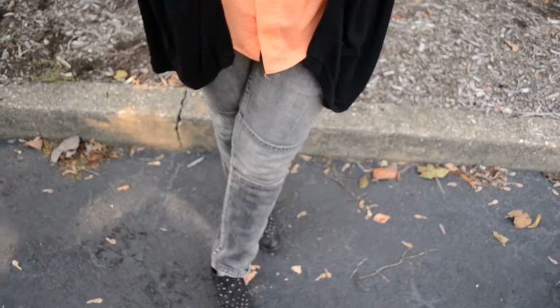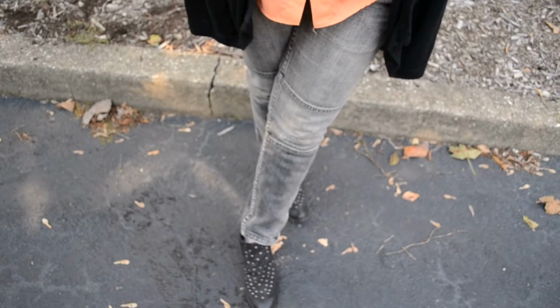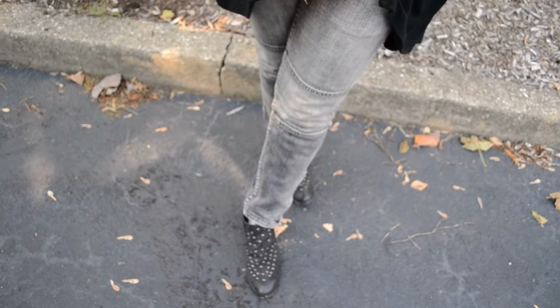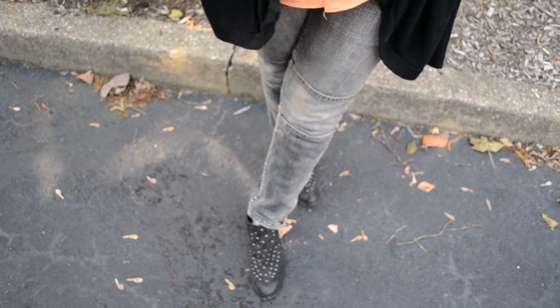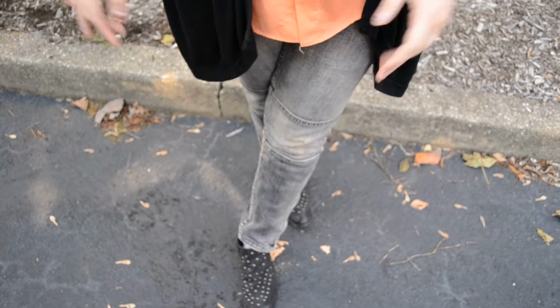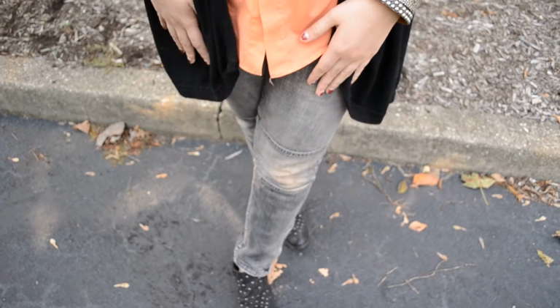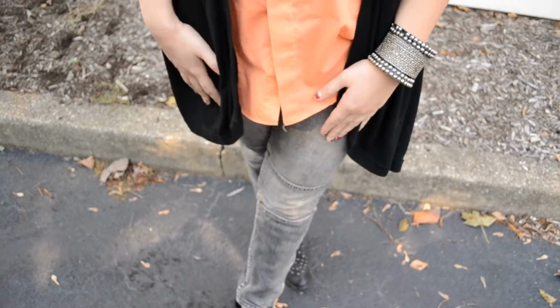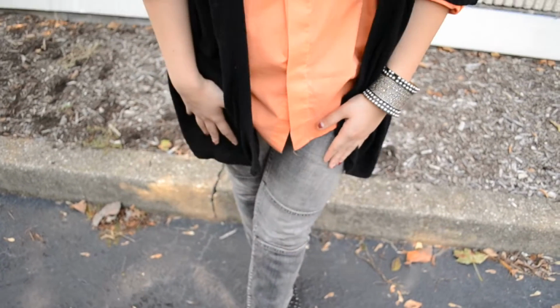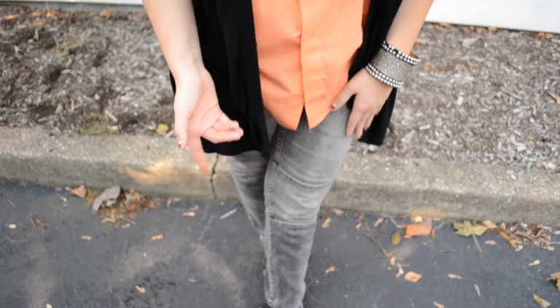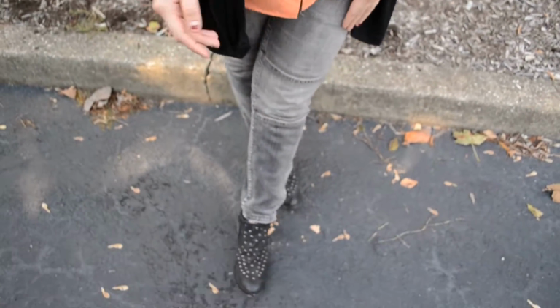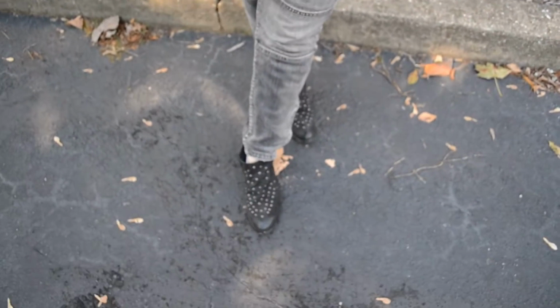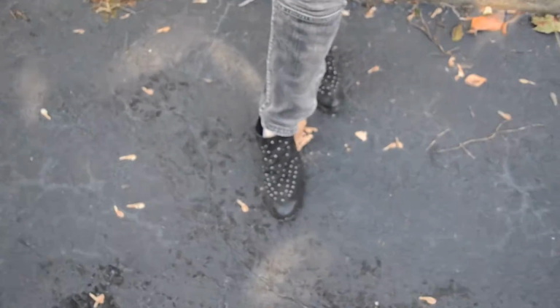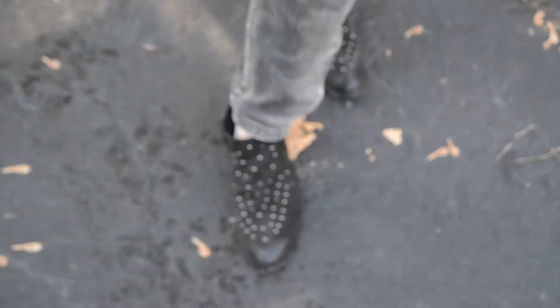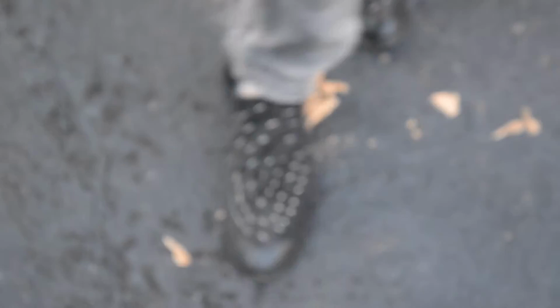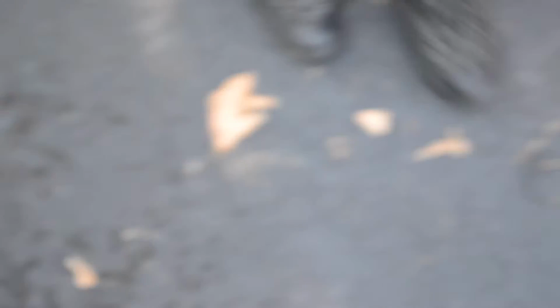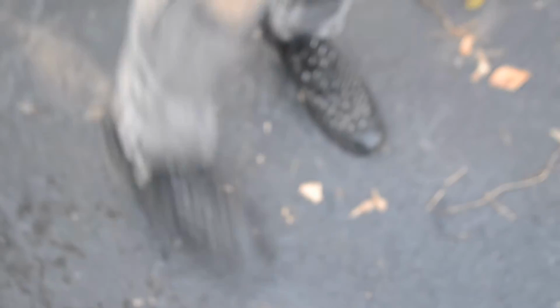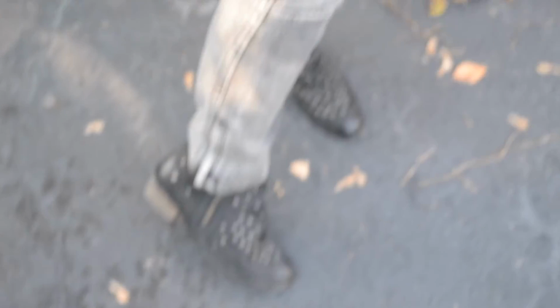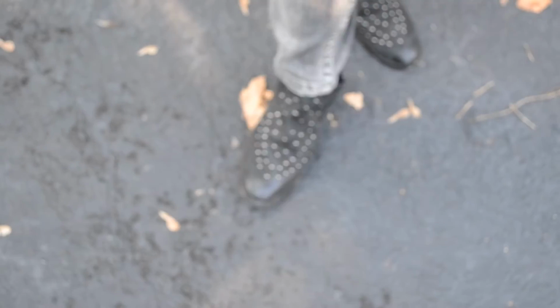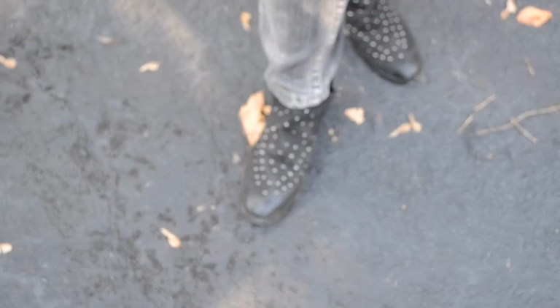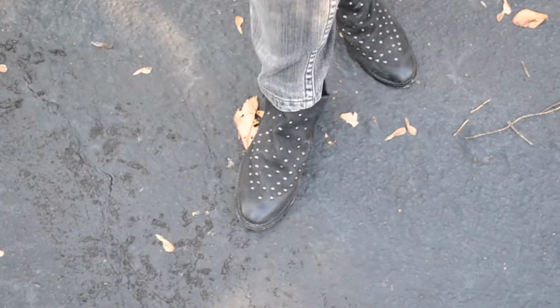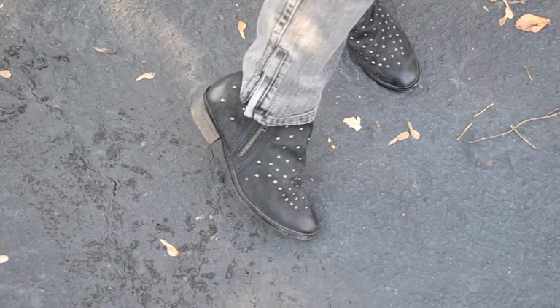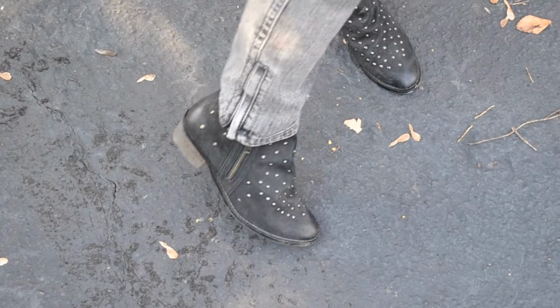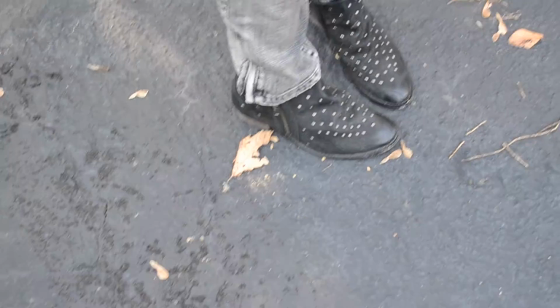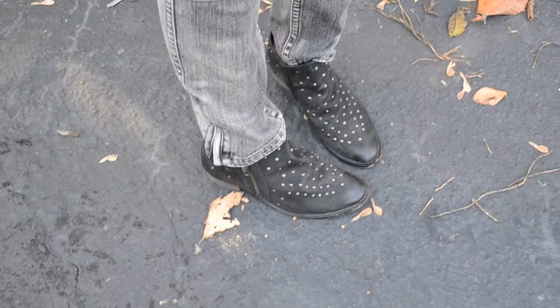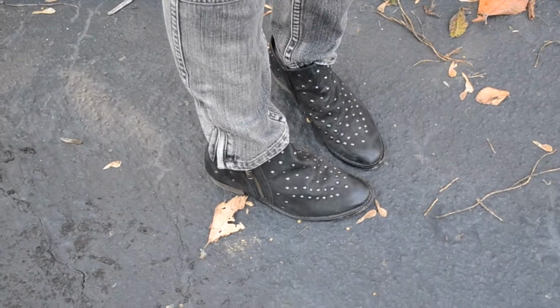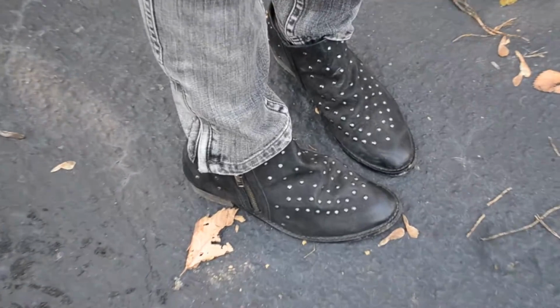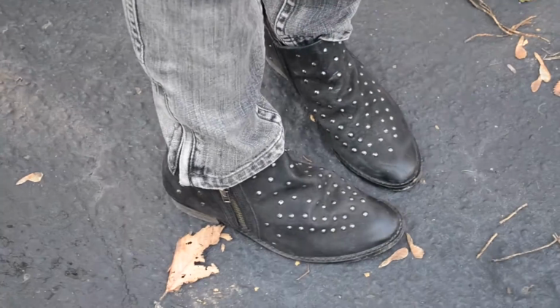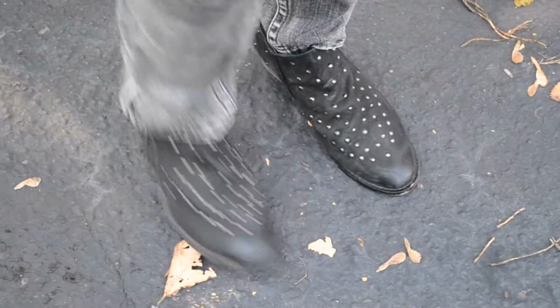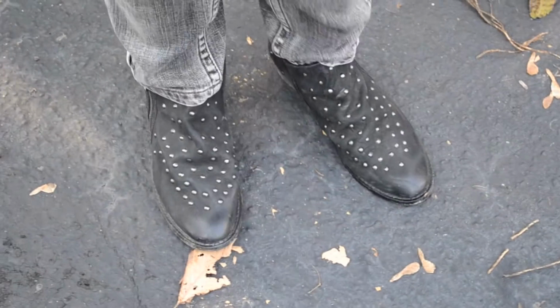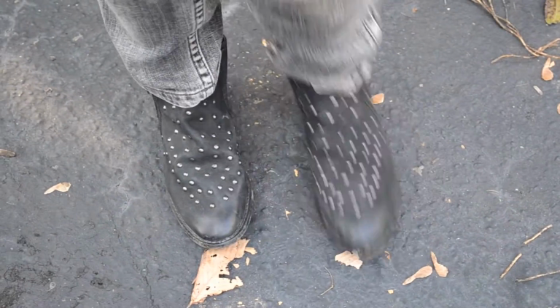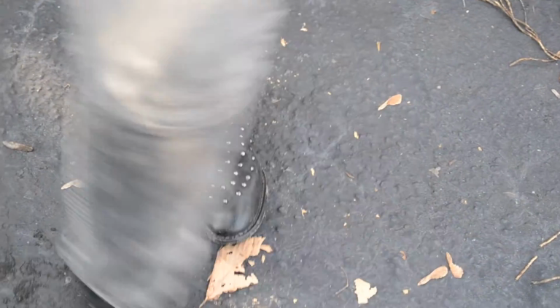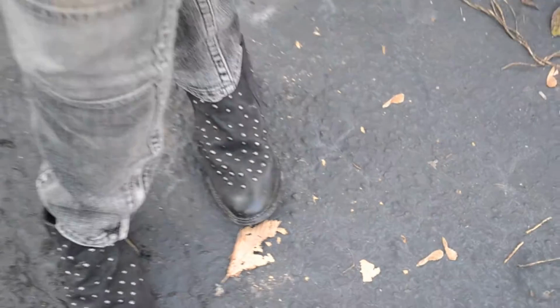I wanted to do something a little edgy because I just got these boots from Gabriel Brothers. I got these for $12 and I think they're amazing. Studs are really in right now and I just love a good black ankle boot for fall. I kind of built my outfit around these.